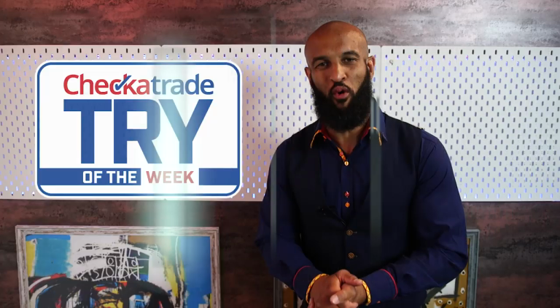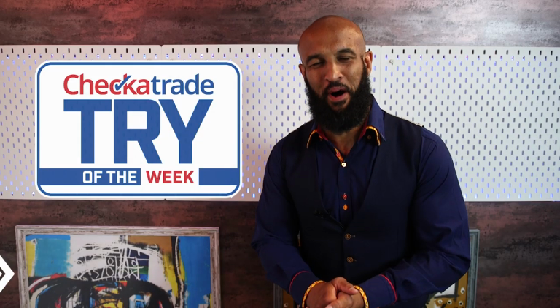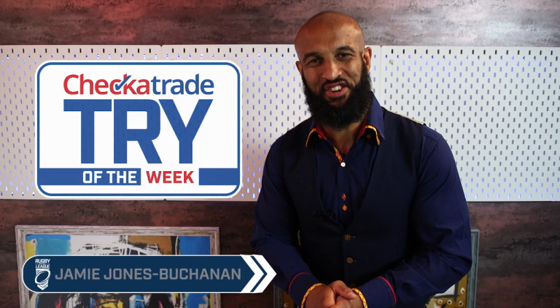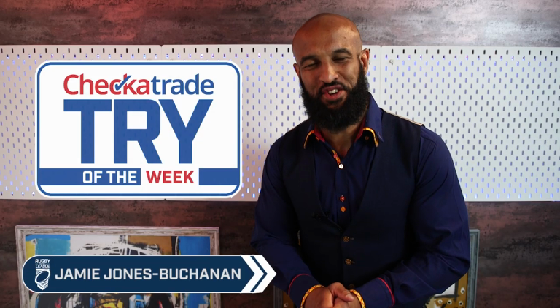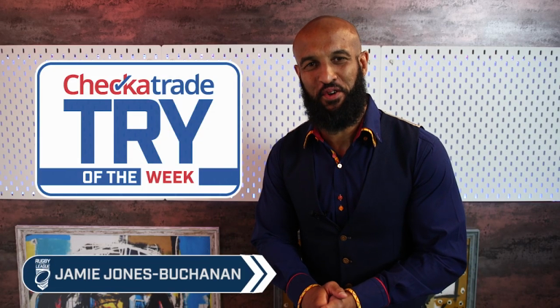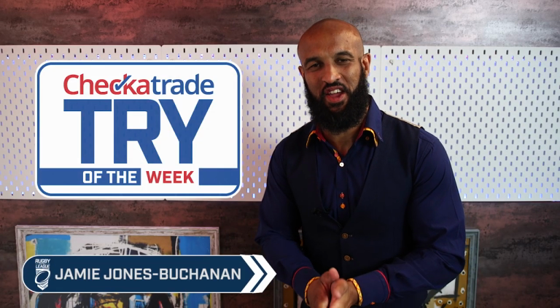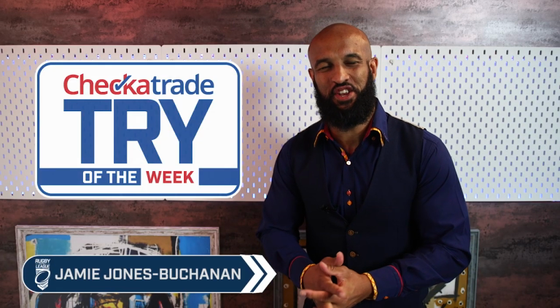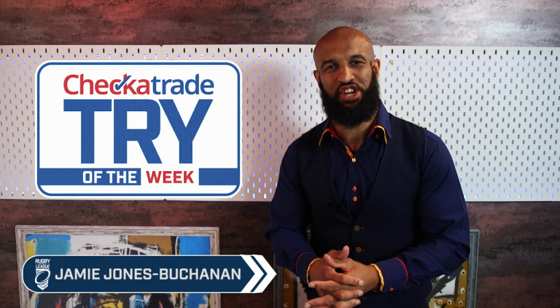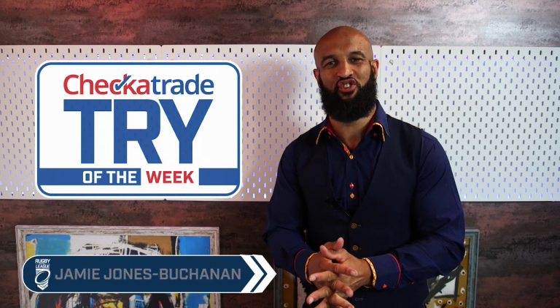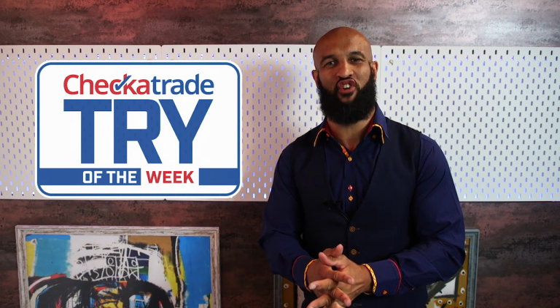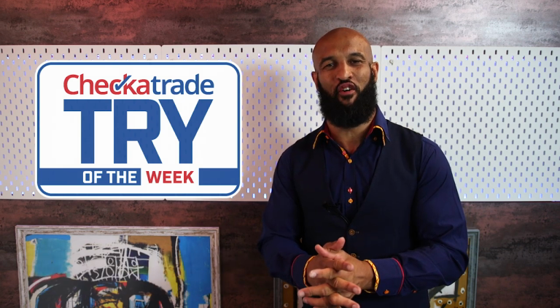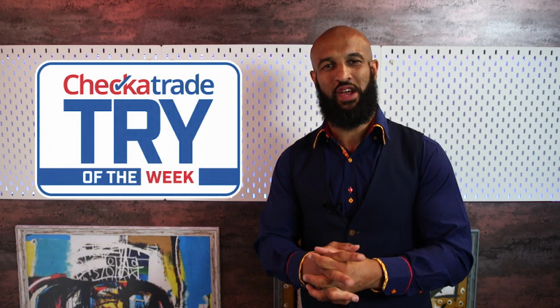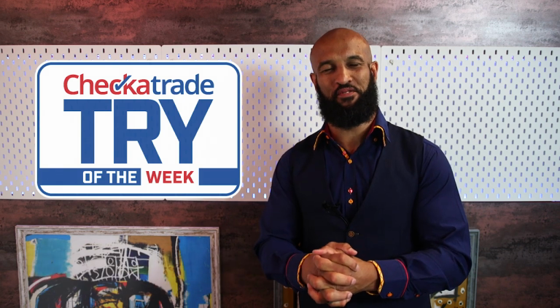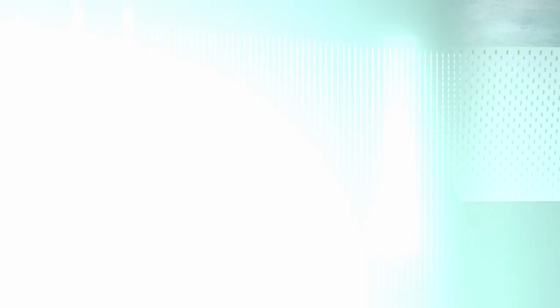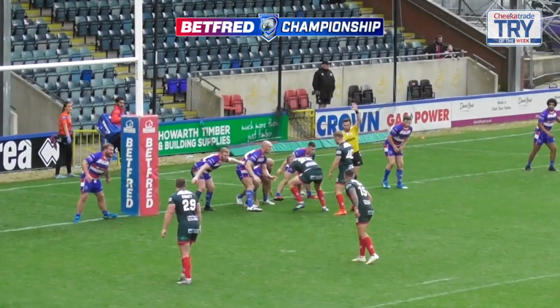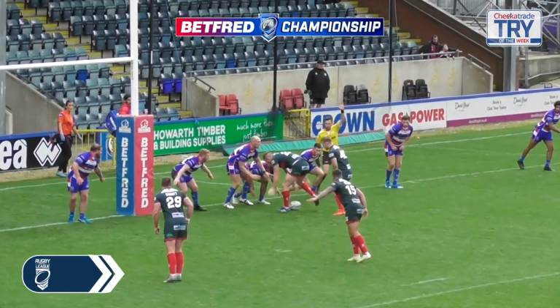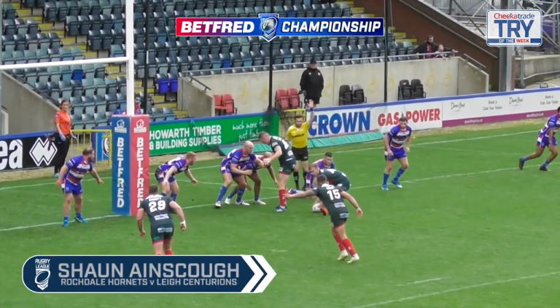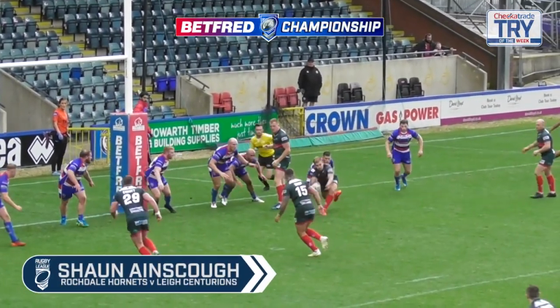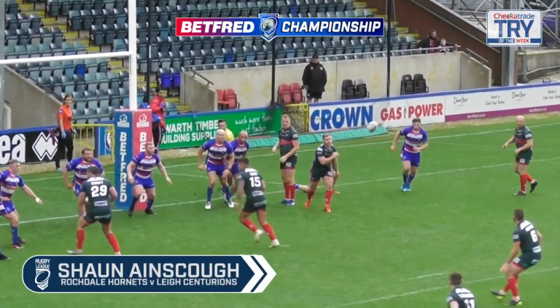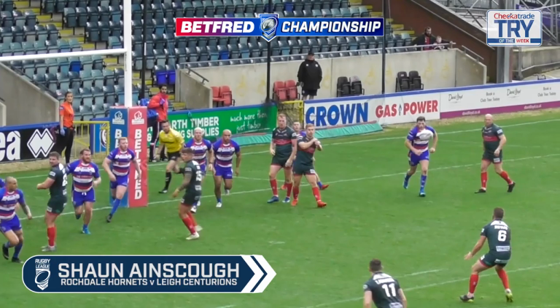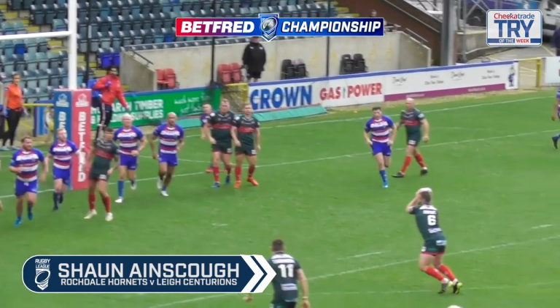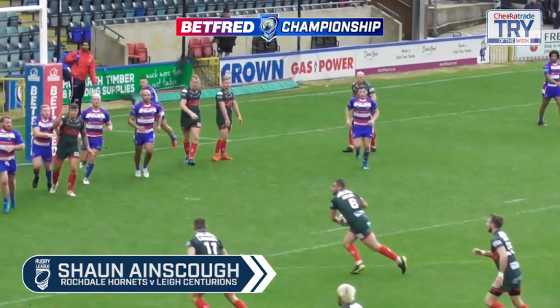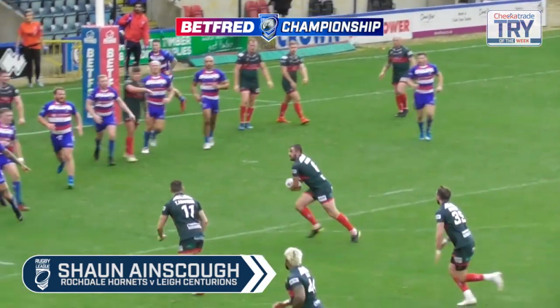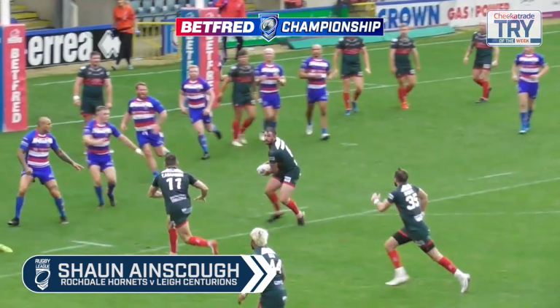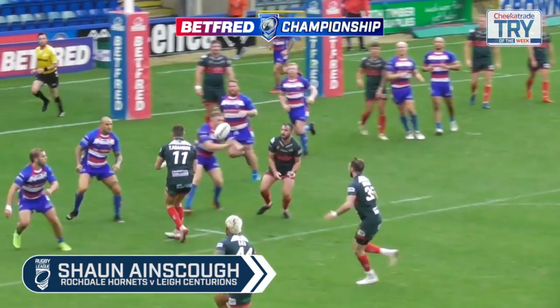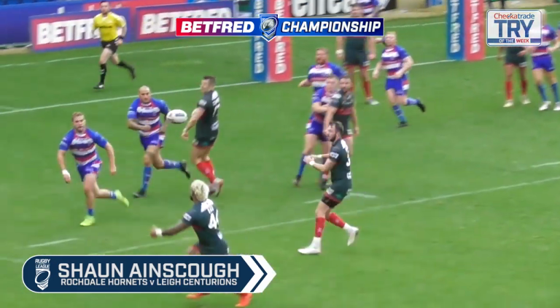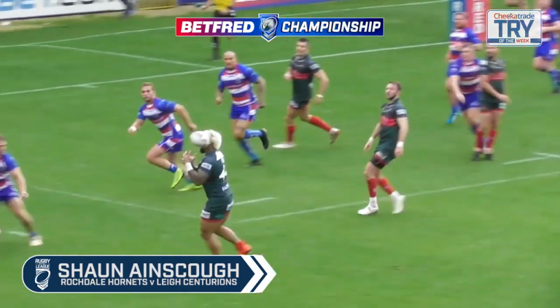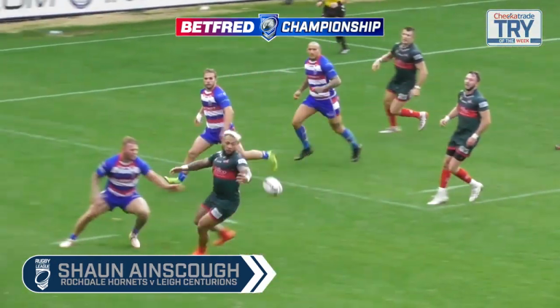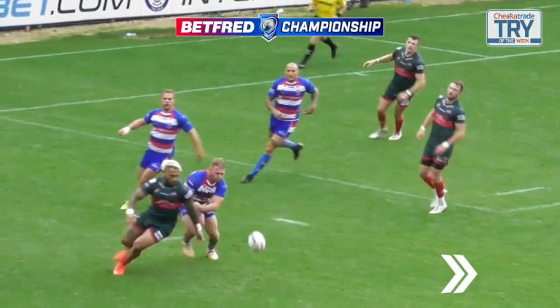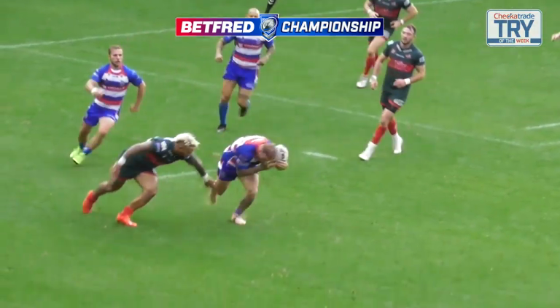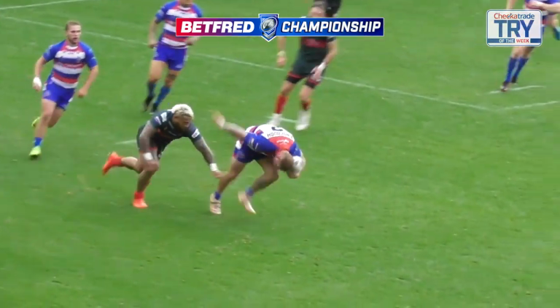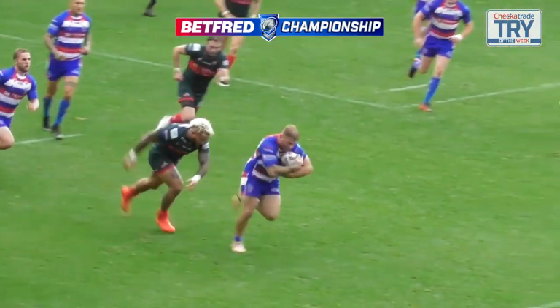What's up Paul, it's Jamie Jones Buchanan here, bringing you the CheckerTrade Try of the Week competition. It's the unfolding of a clunky play that allows Sean Ainscore this opportunity to pick up this loose ball in try number one.